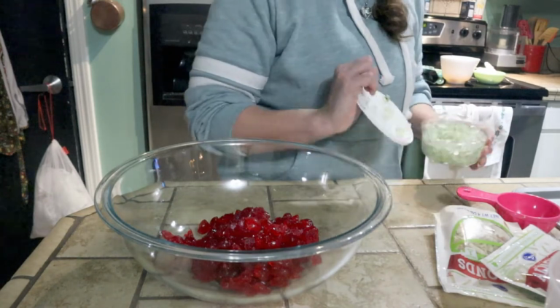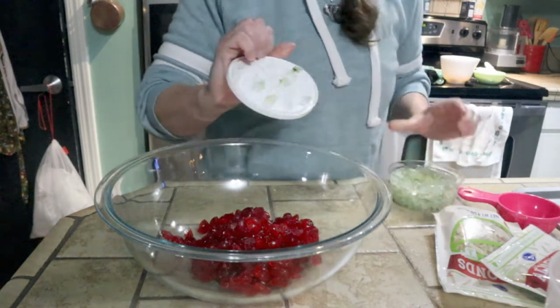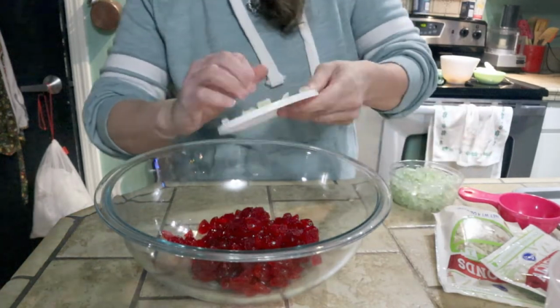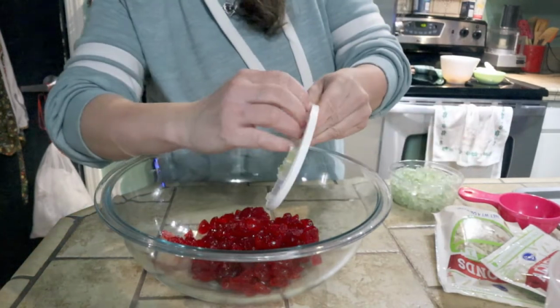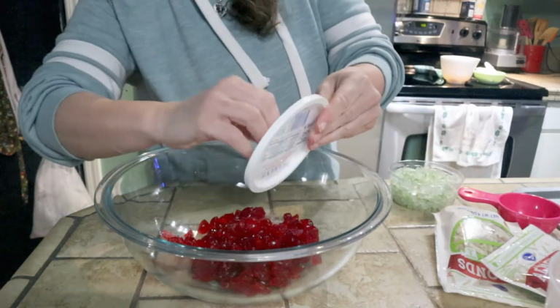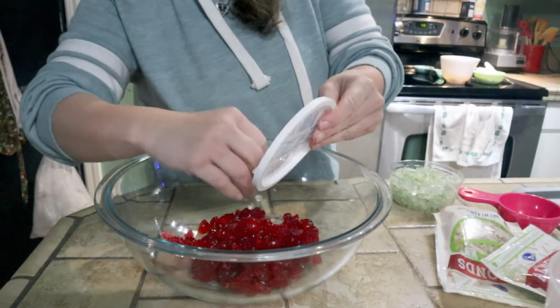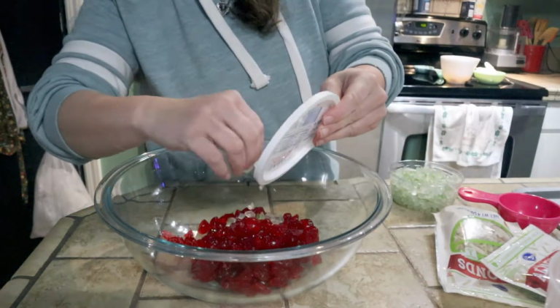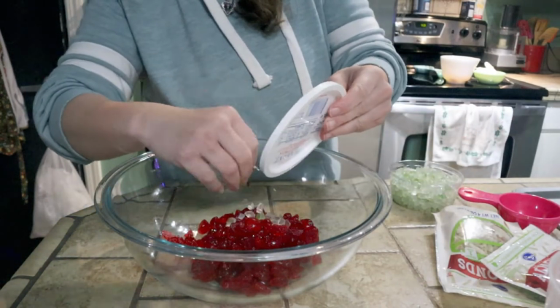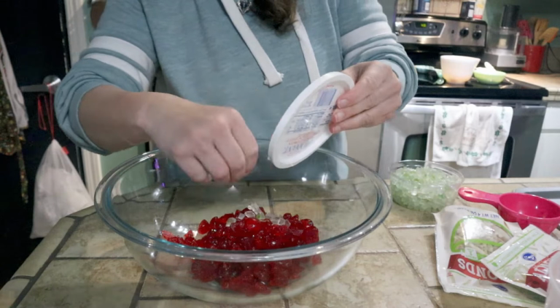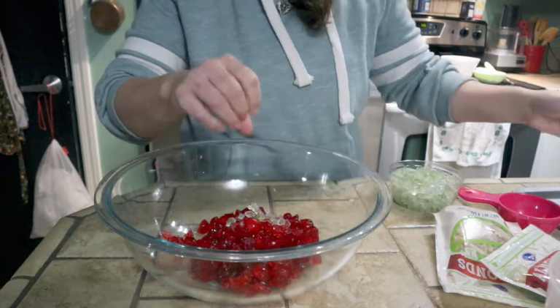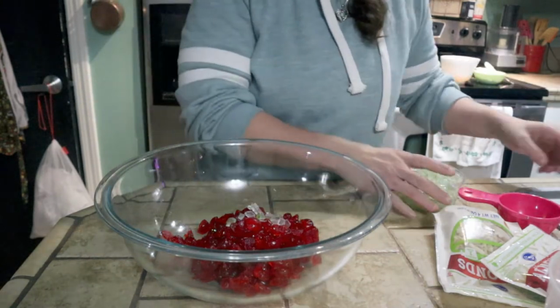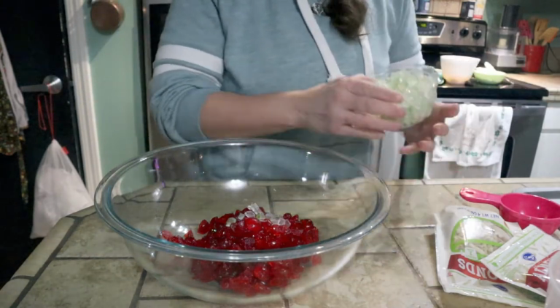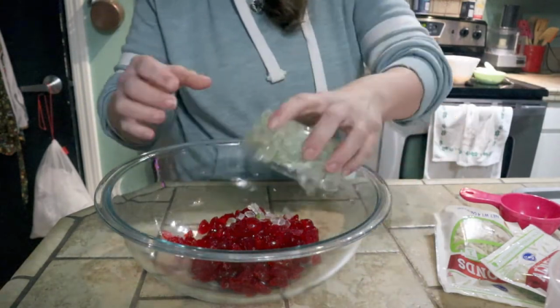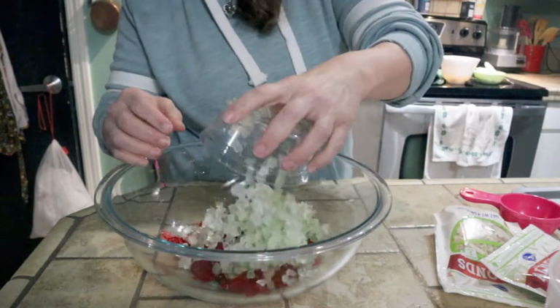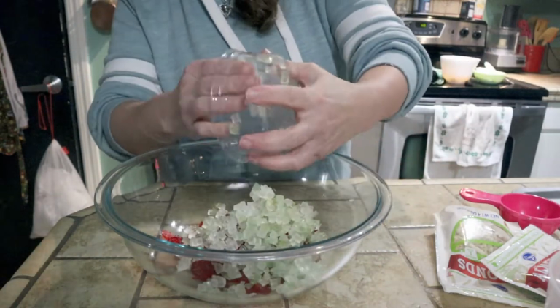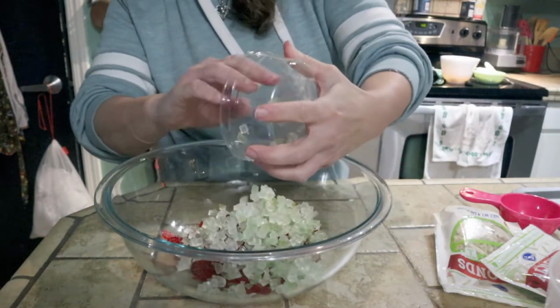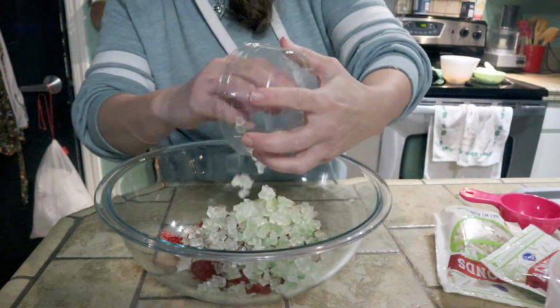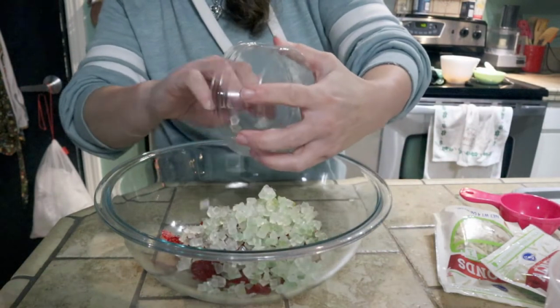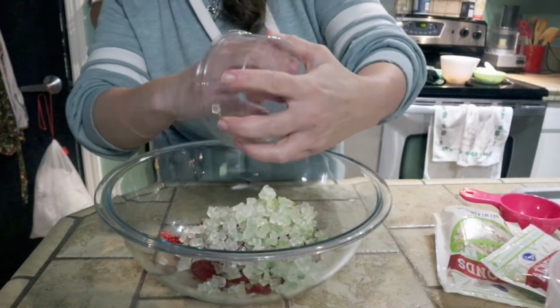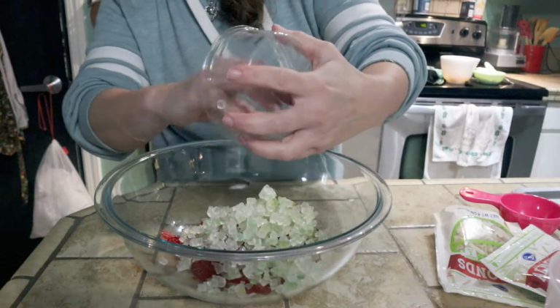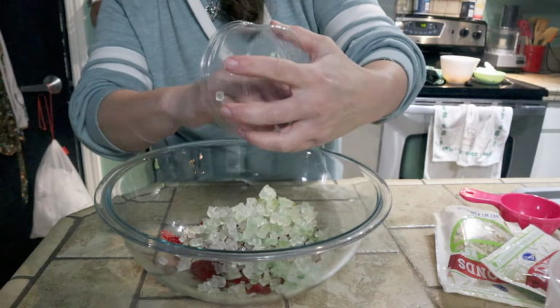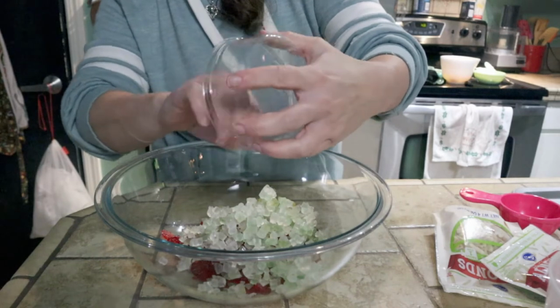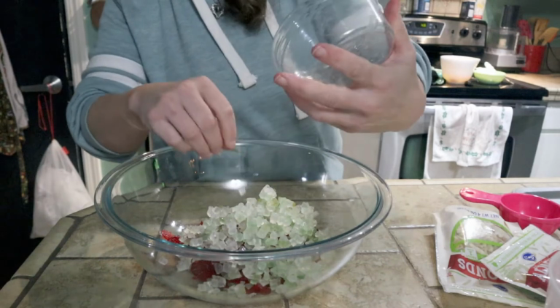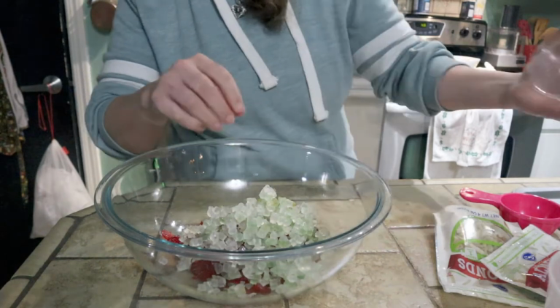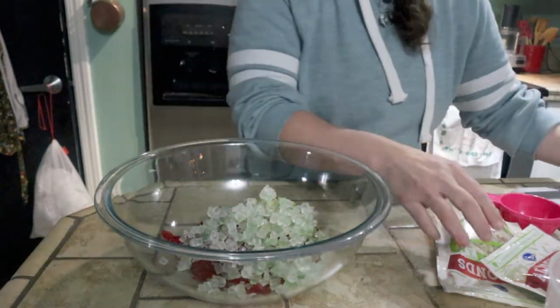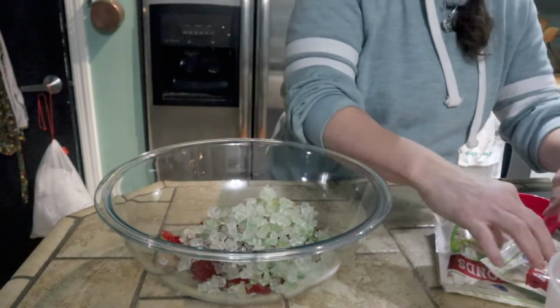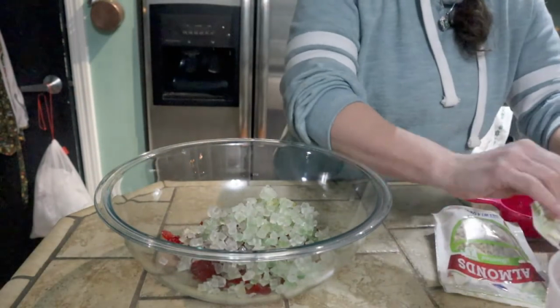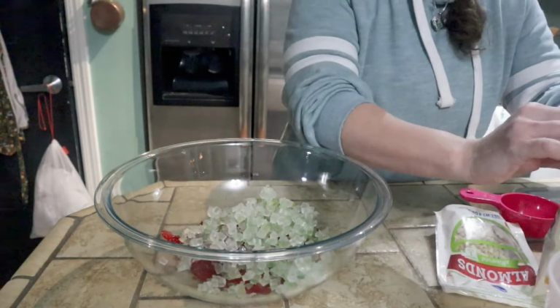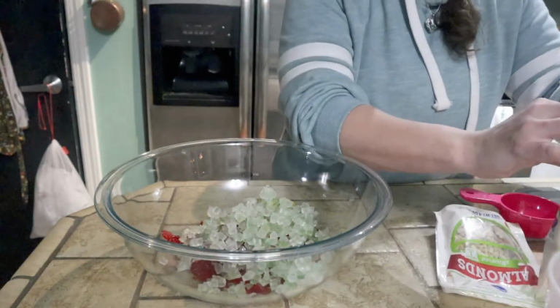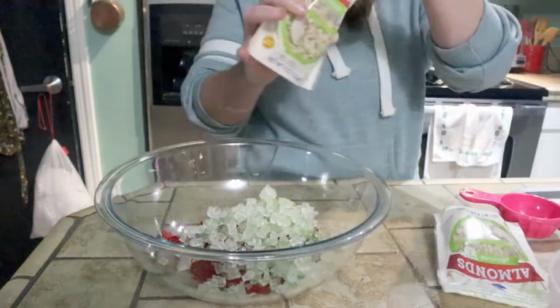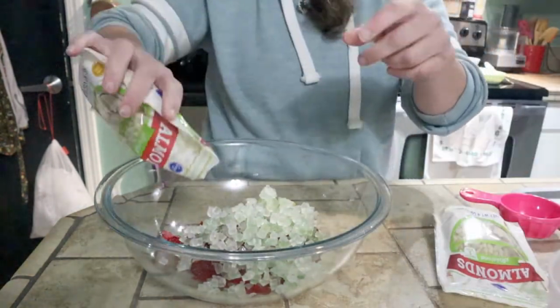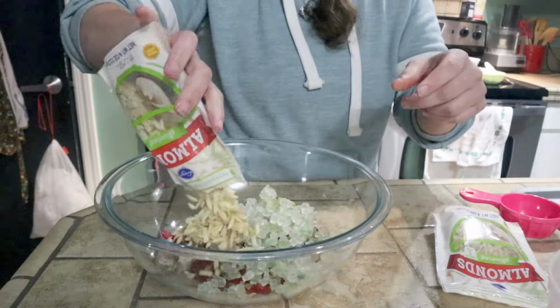And I've got candied citron, and this is actually really hard for me to find. If you're in the Pacific Northwest, I found these at Safeway in the produce section. Safeway might also be called Vons in some other parts of the country, but Safeway had it.